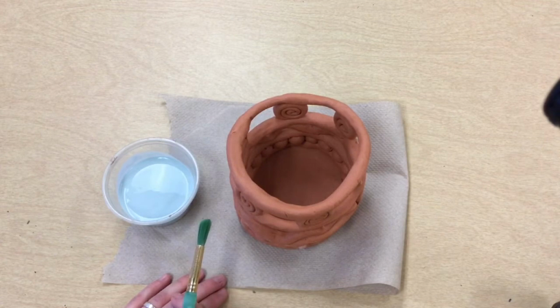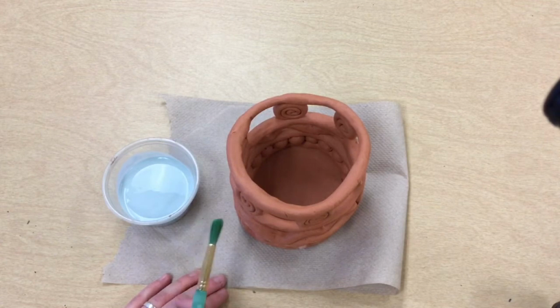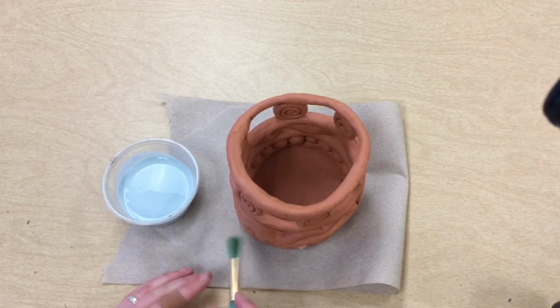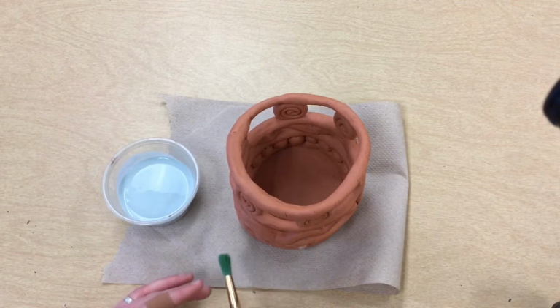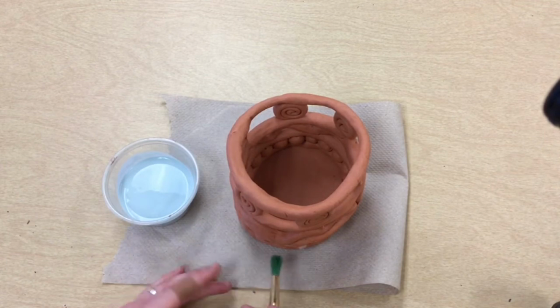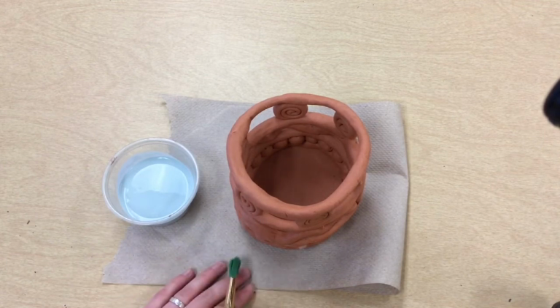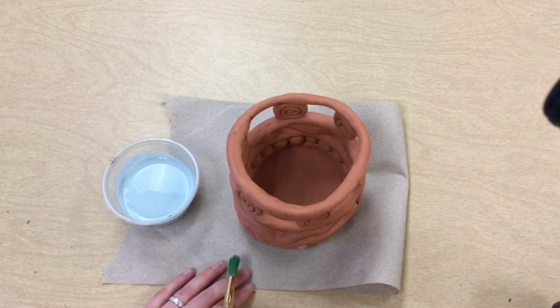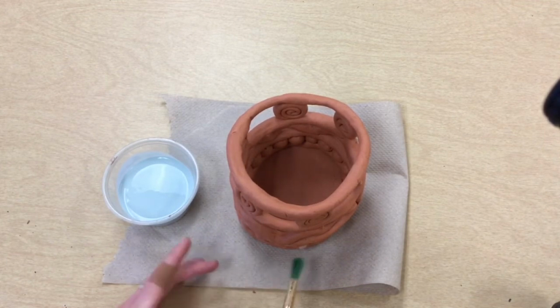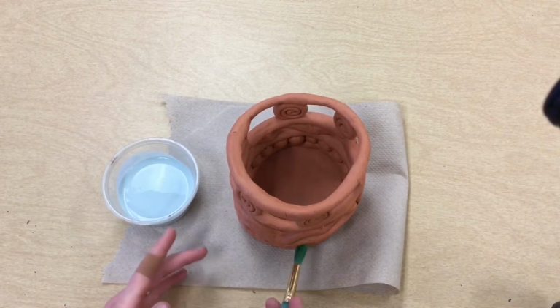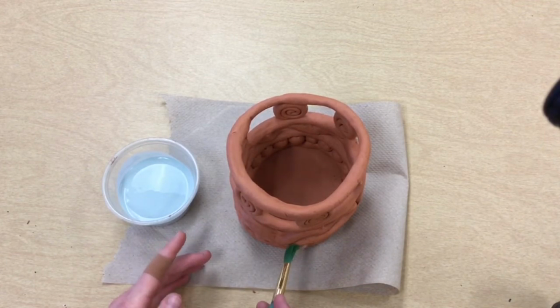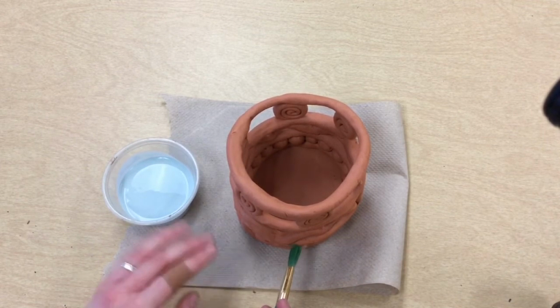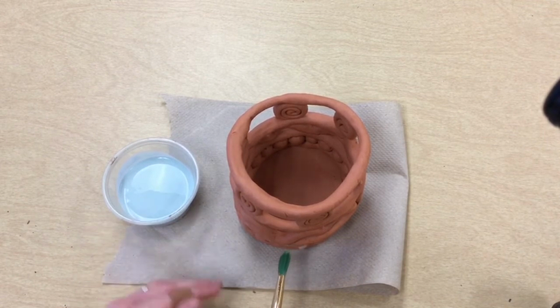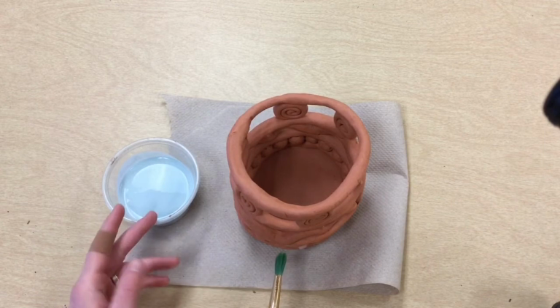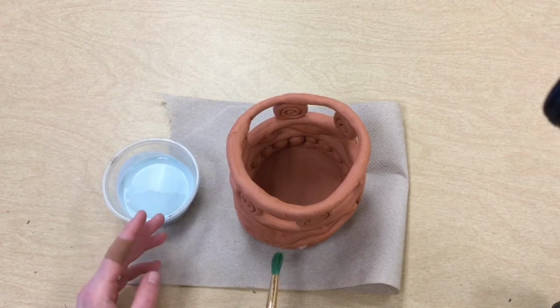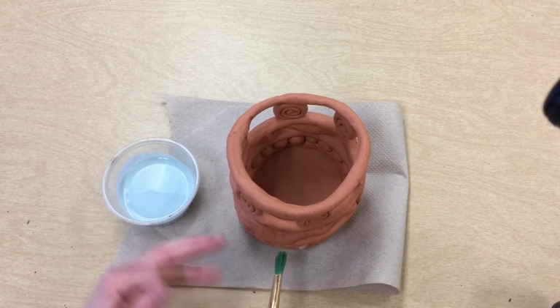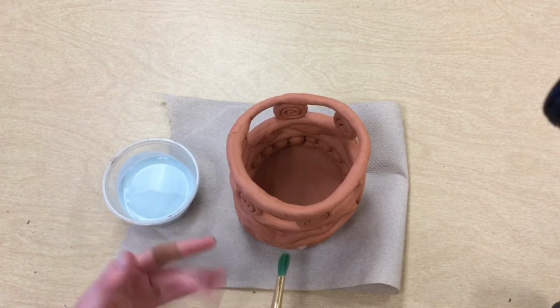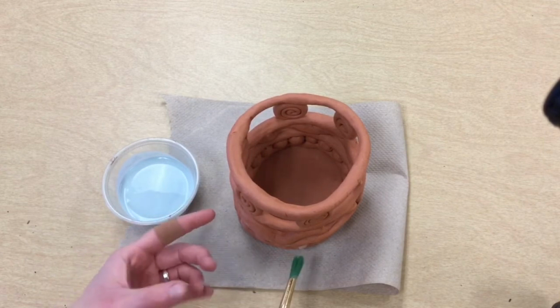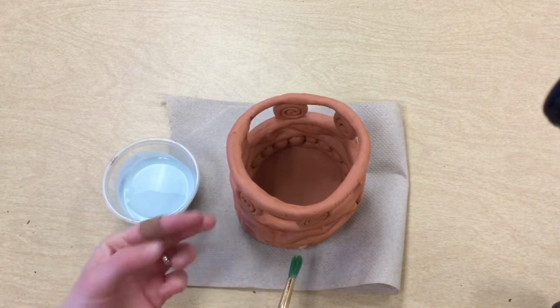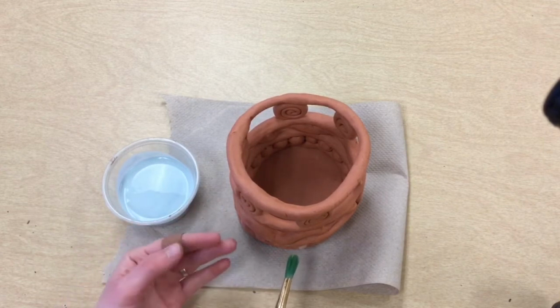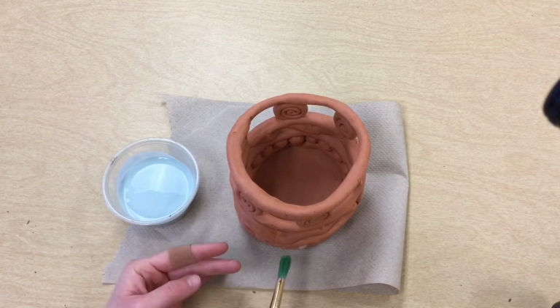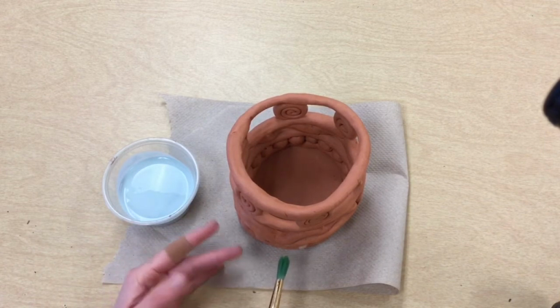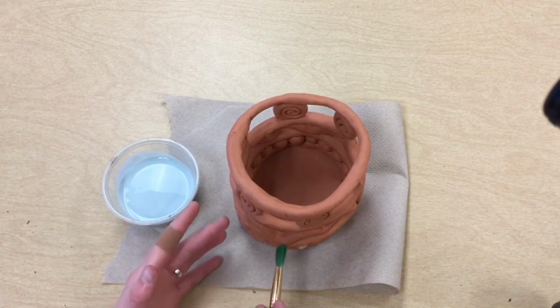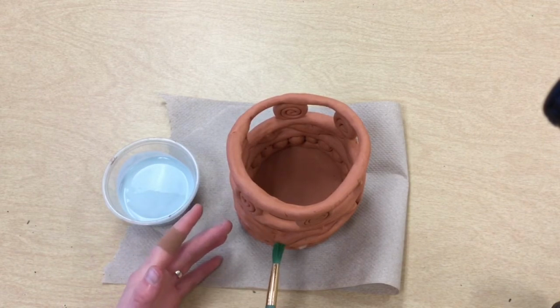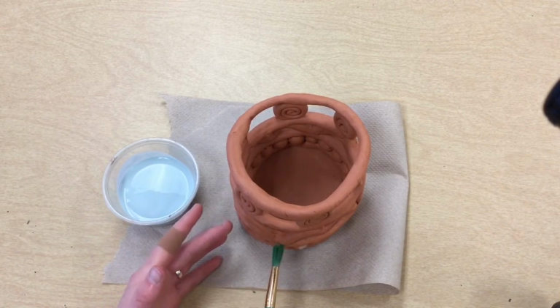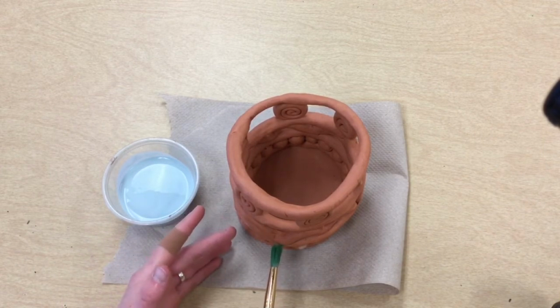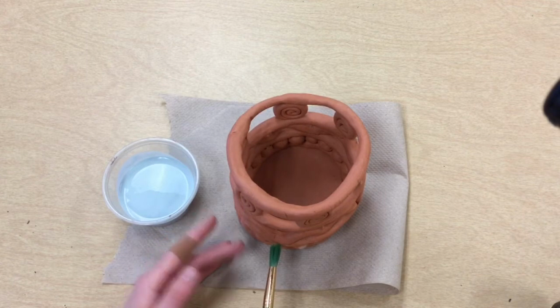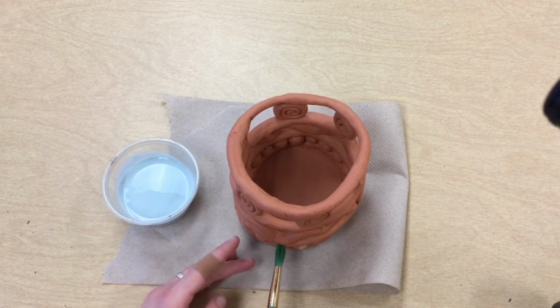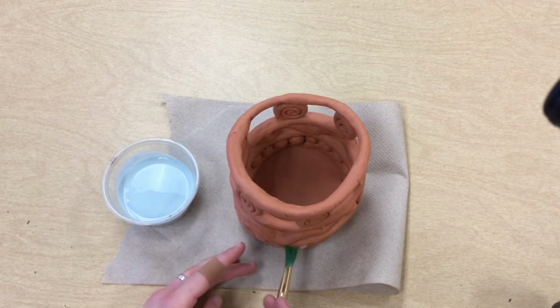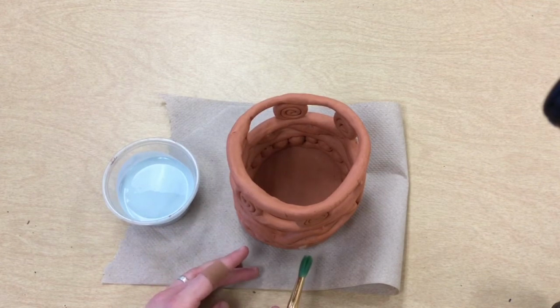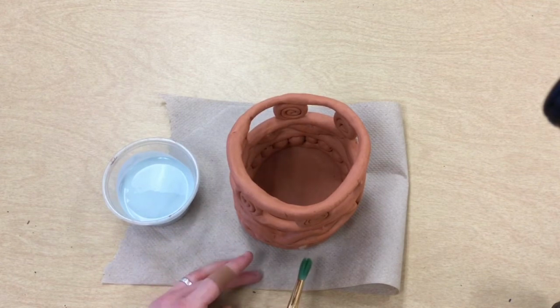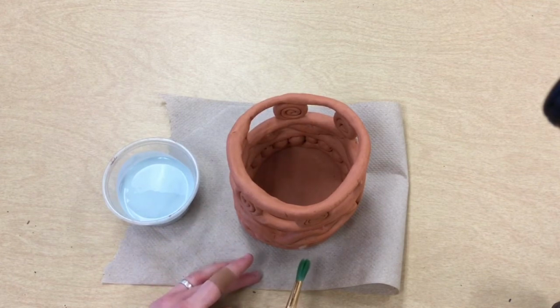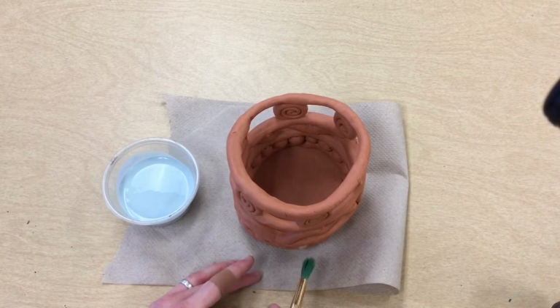If I paint on the bottom, what will happen is when the glaze melts in the kiln and becomes shiny and glassy, it'll act like glue and it could get stuck in the kiln — and we don't want that.